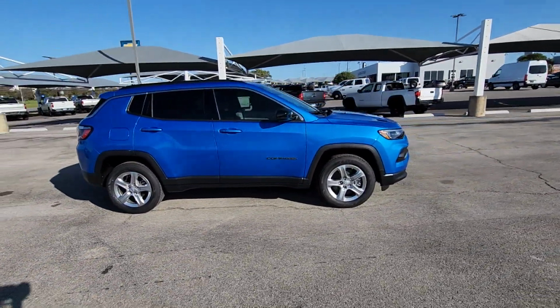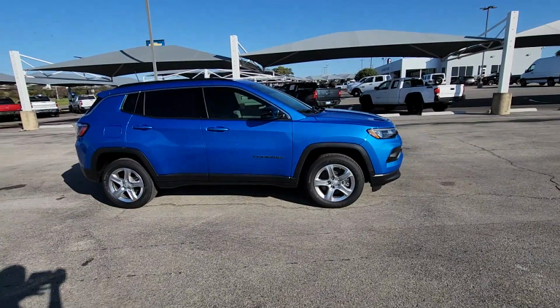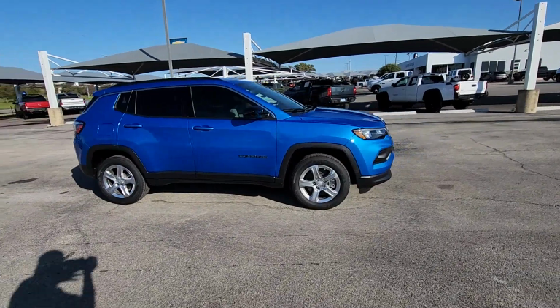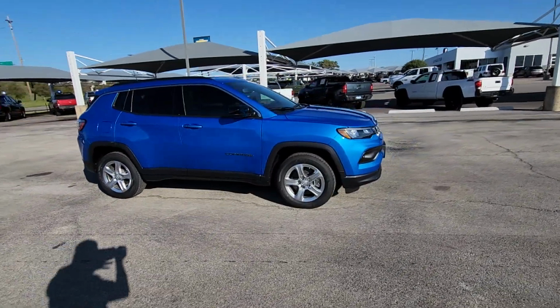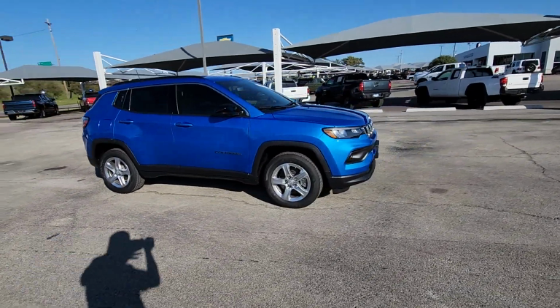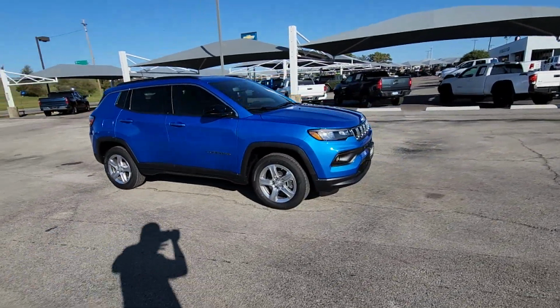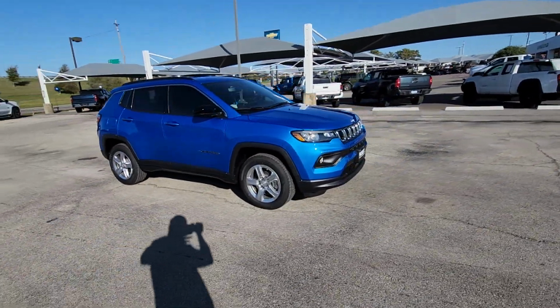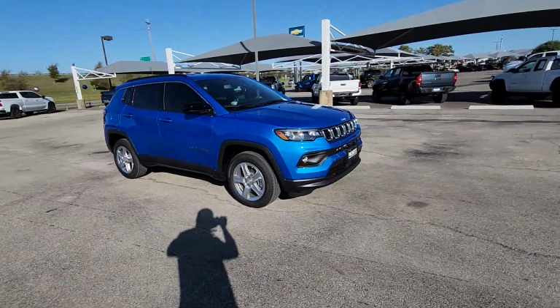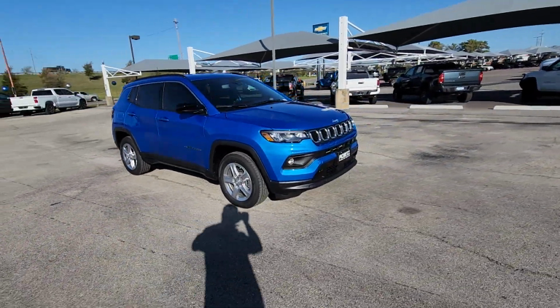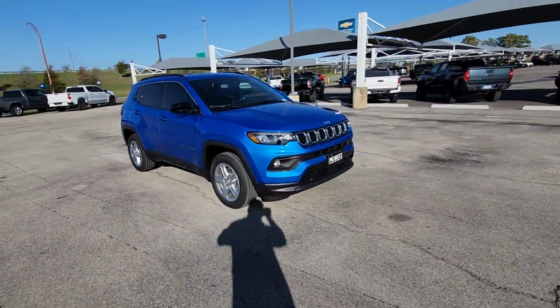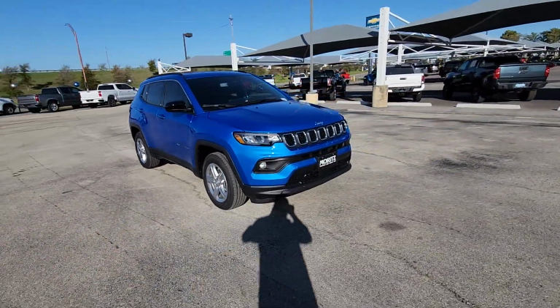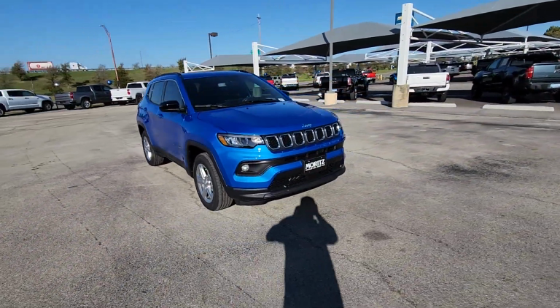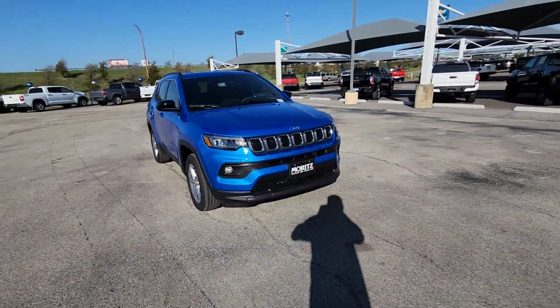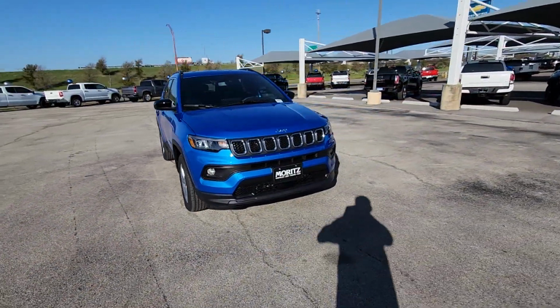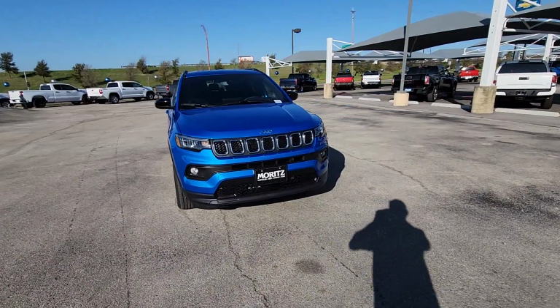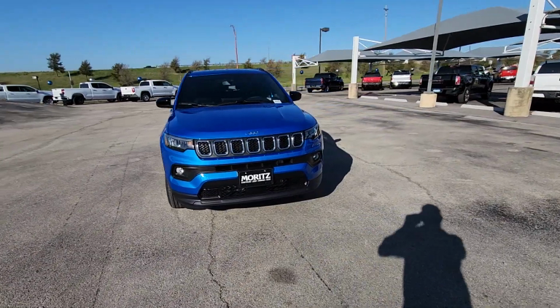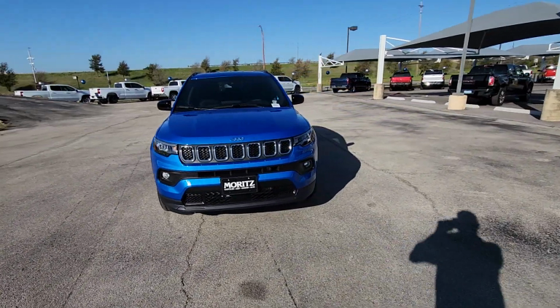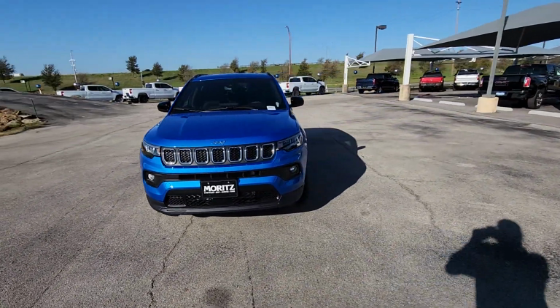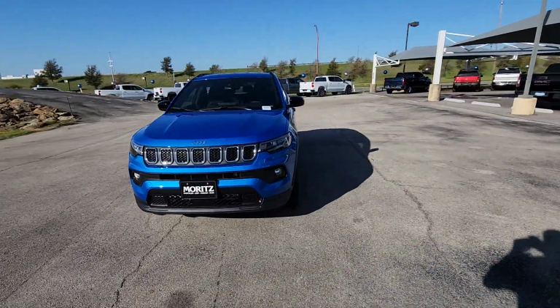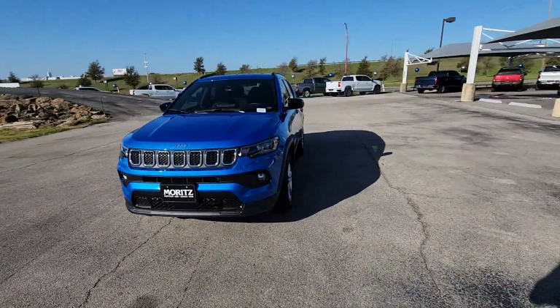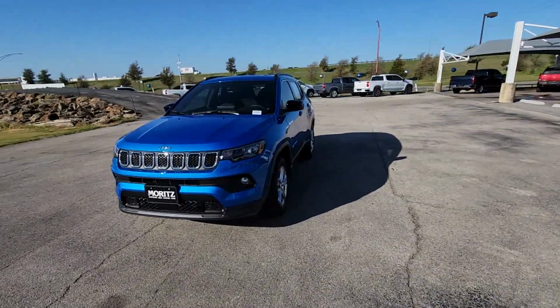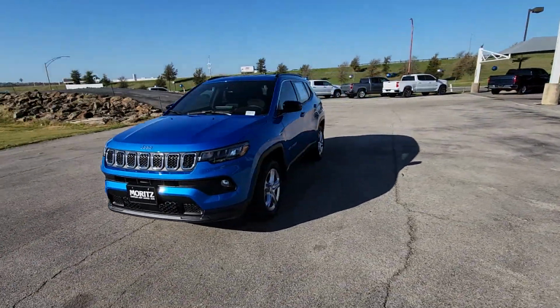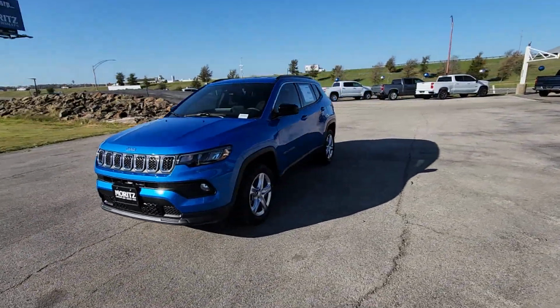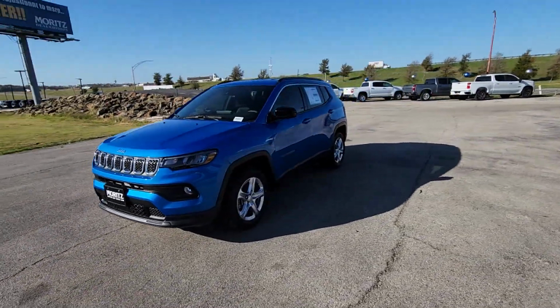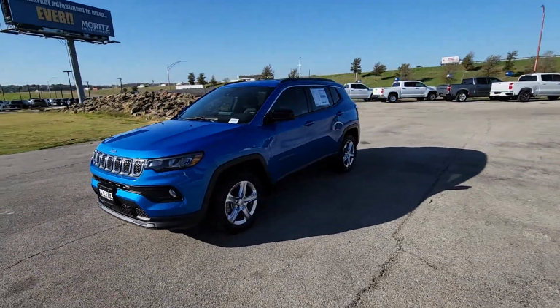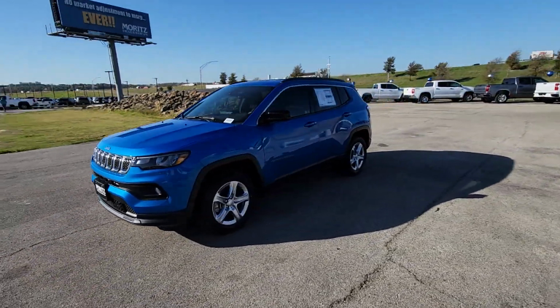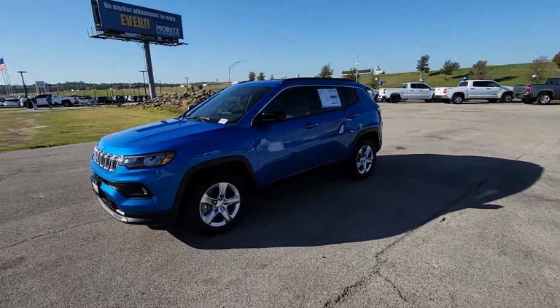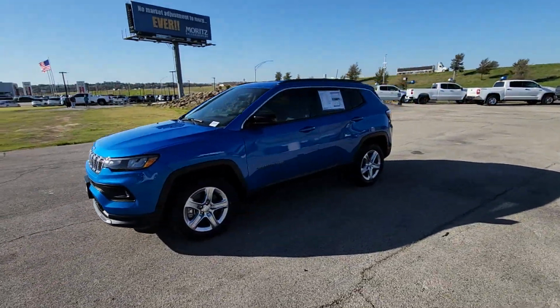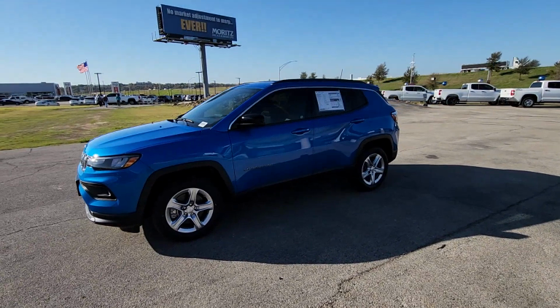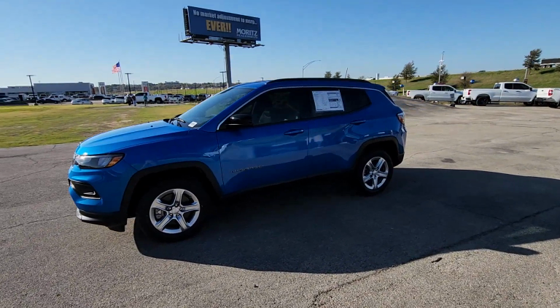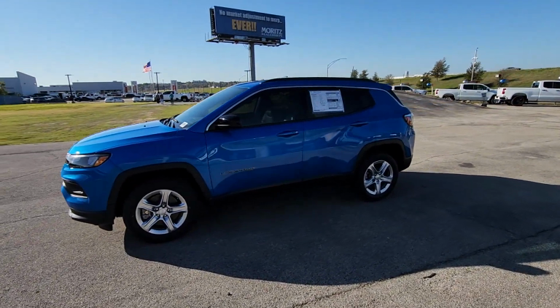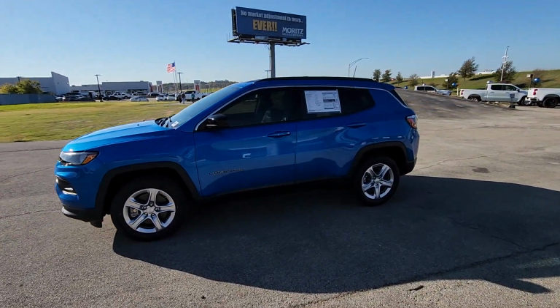Keyless entry, heated mirrors, satellite radio, fog lamps, backup camera, steering wheel audio controls, electronic stability control, aluminum wheels, alarm, Bluetooth.